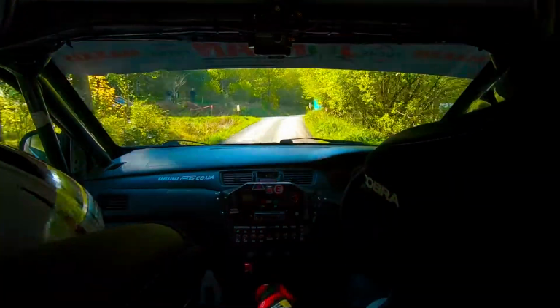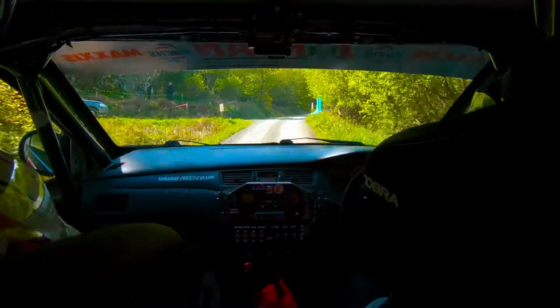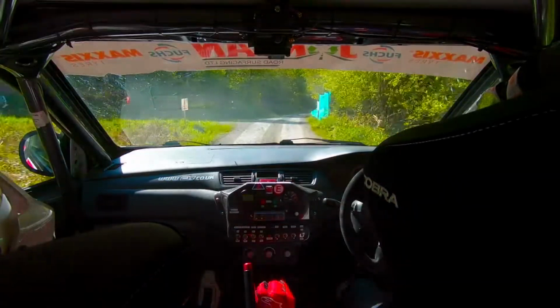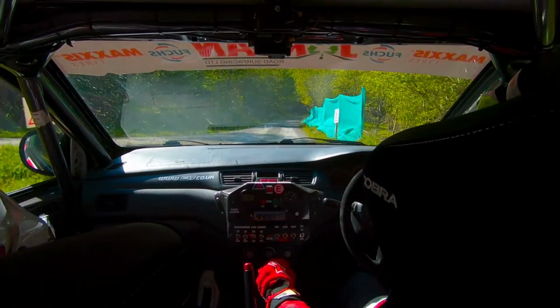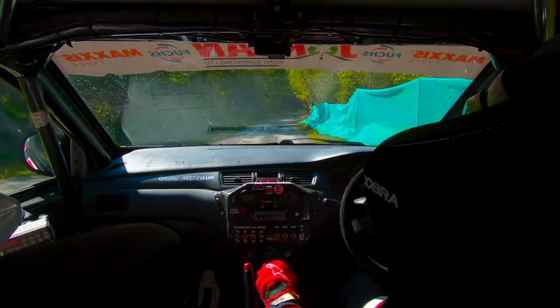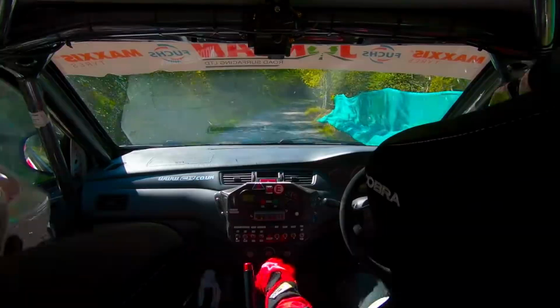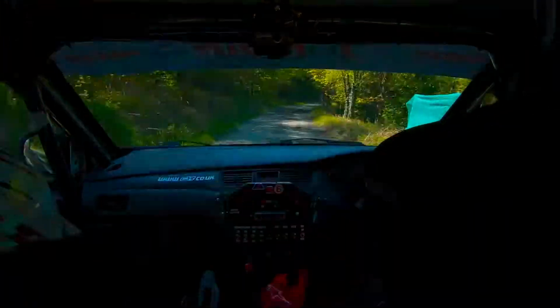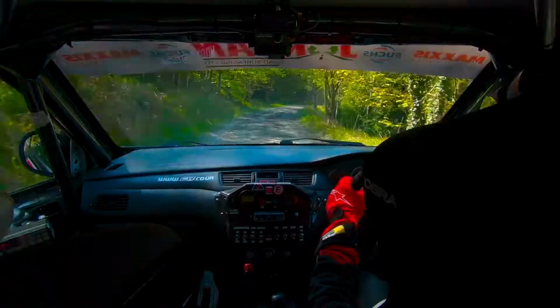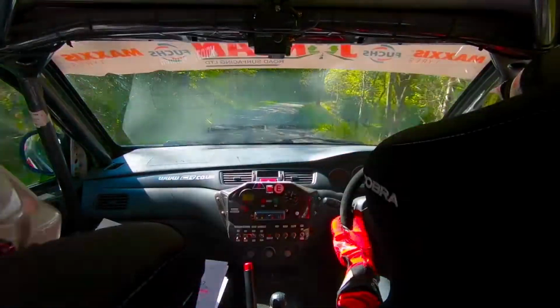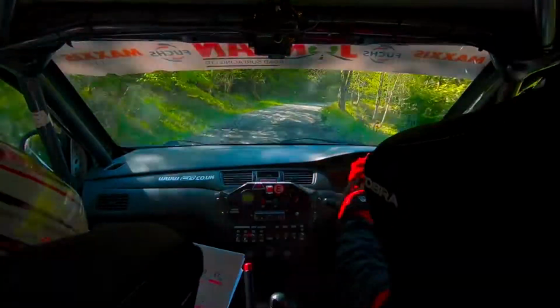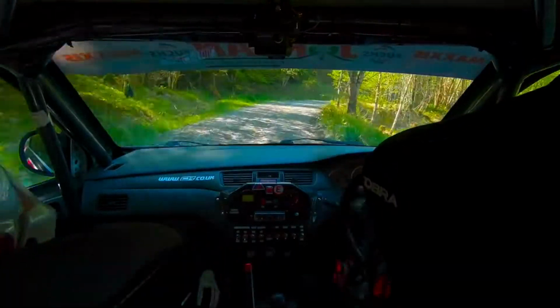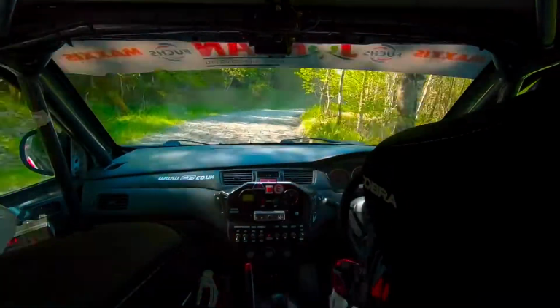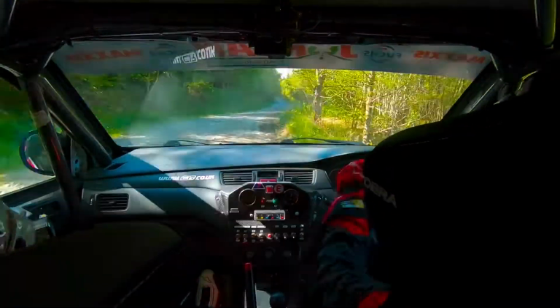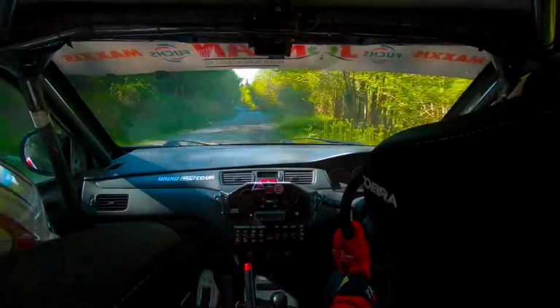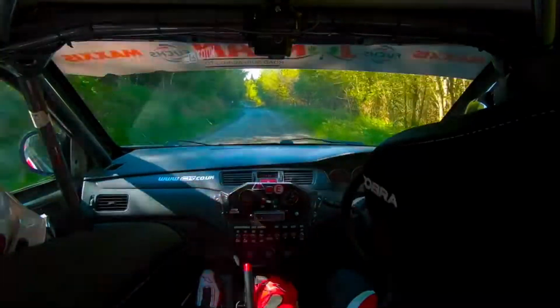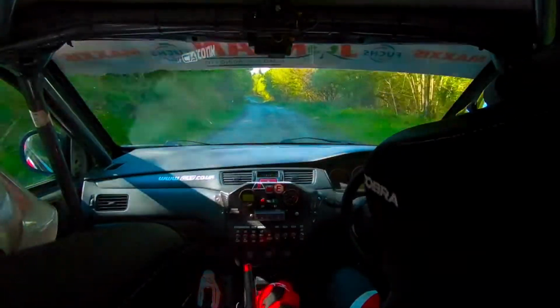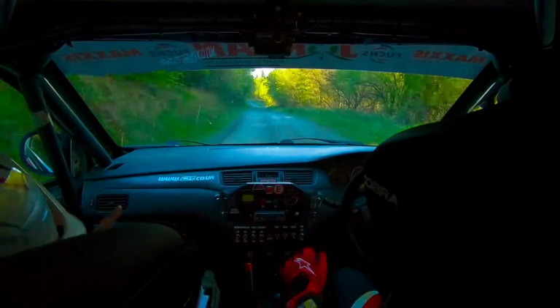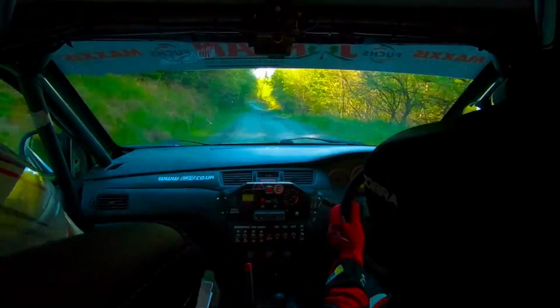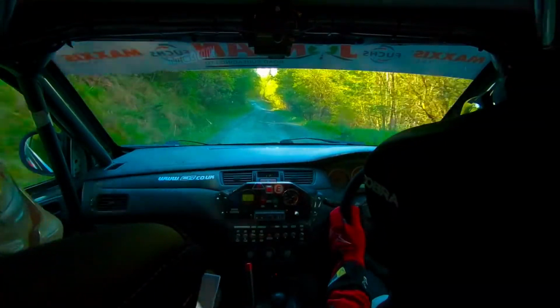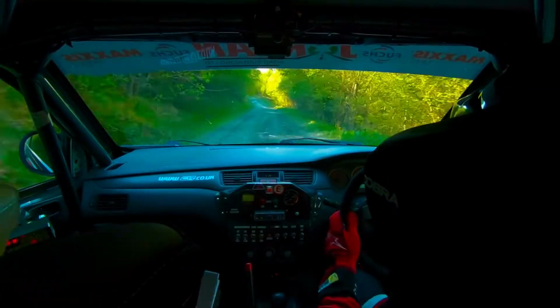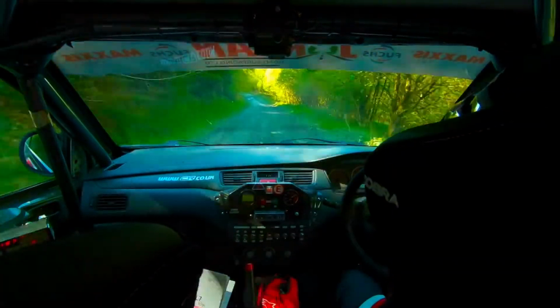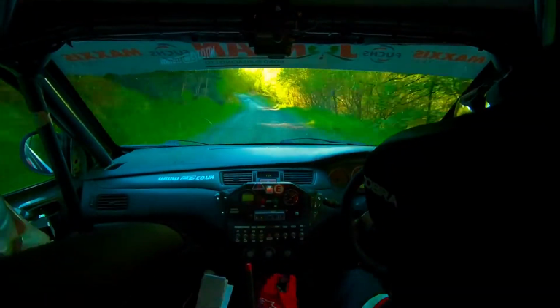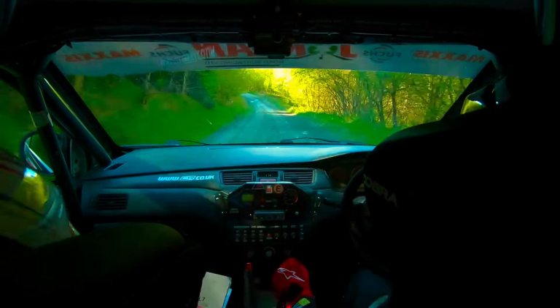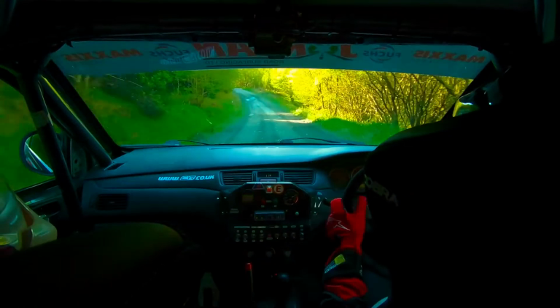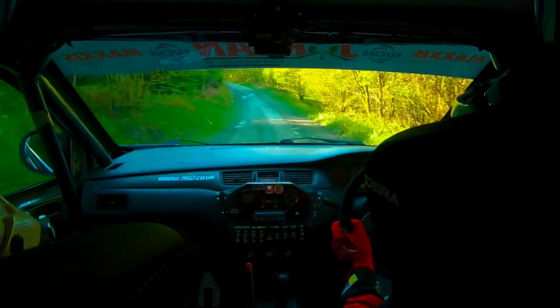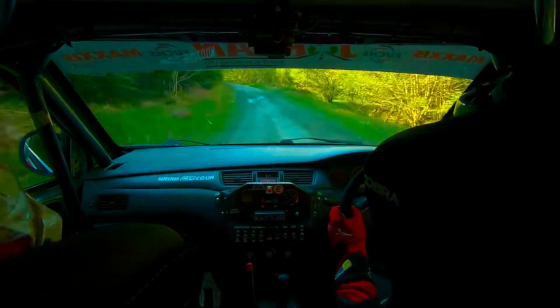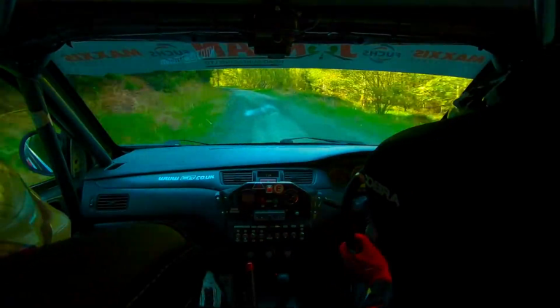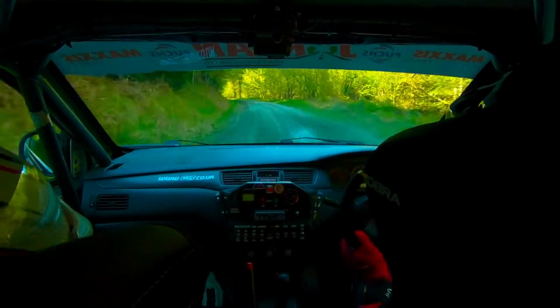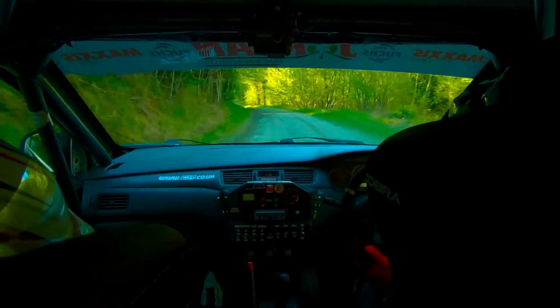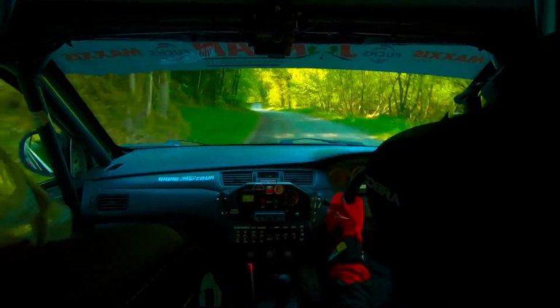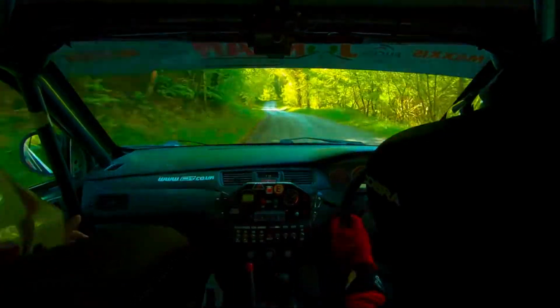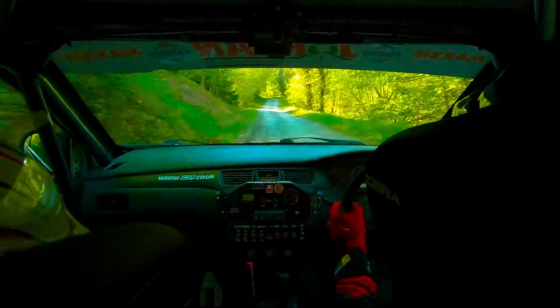Right seven, nips to max, 100. Seven nips, 100. Left three, long max there, 60. Left three in max over the brow, here 60. Left seven minus in.